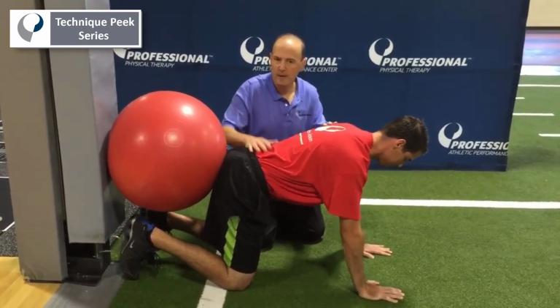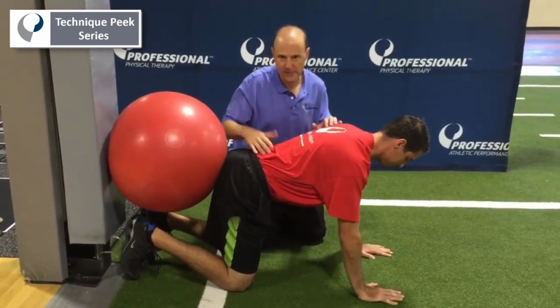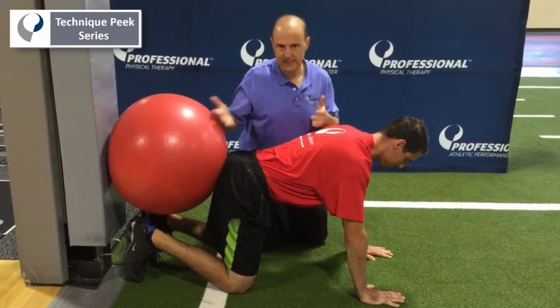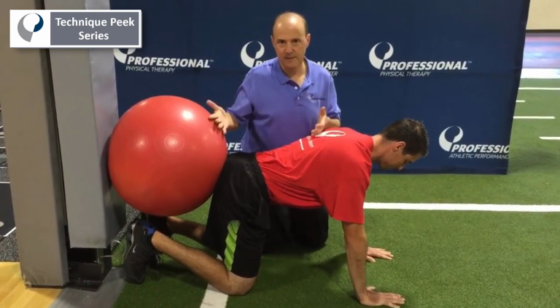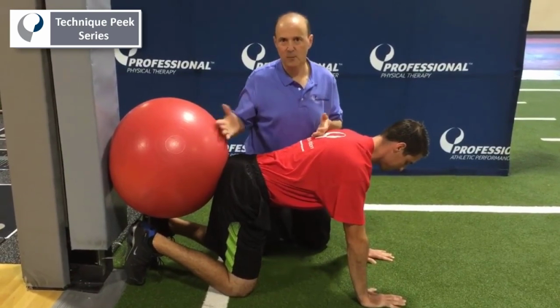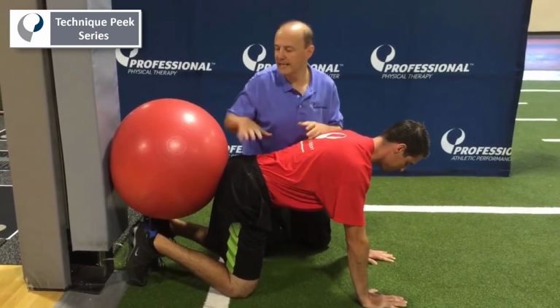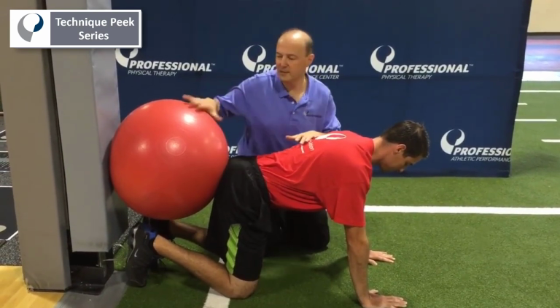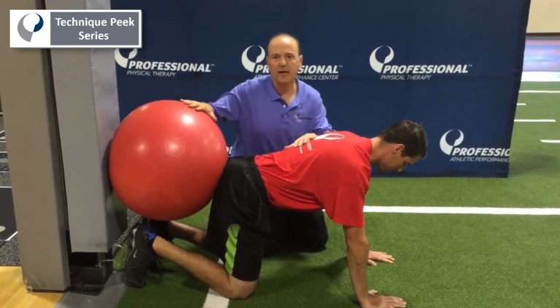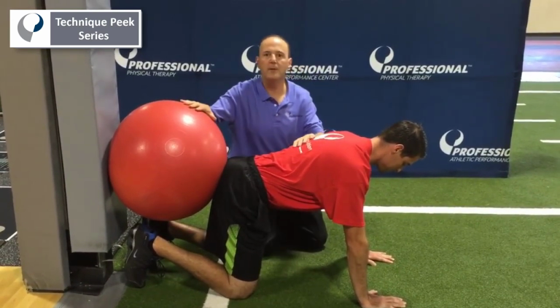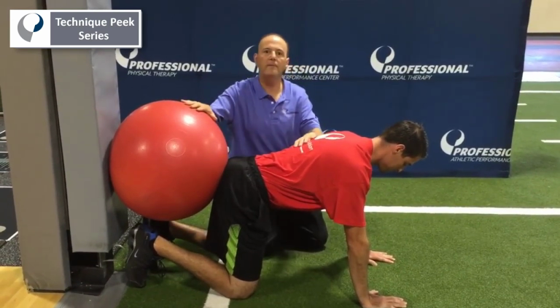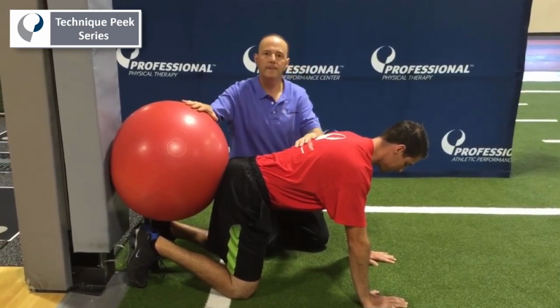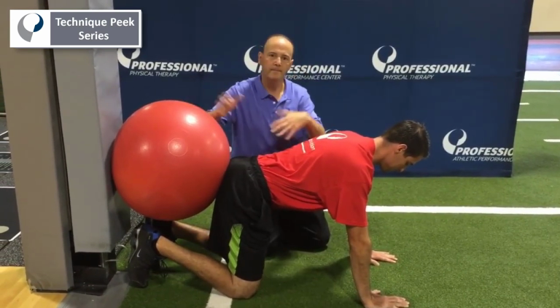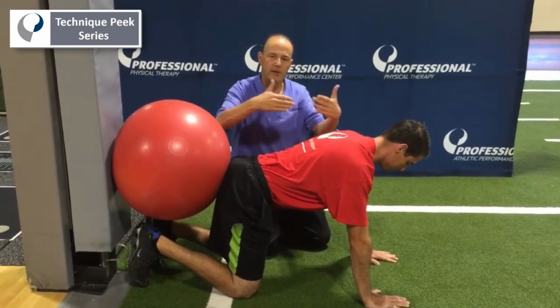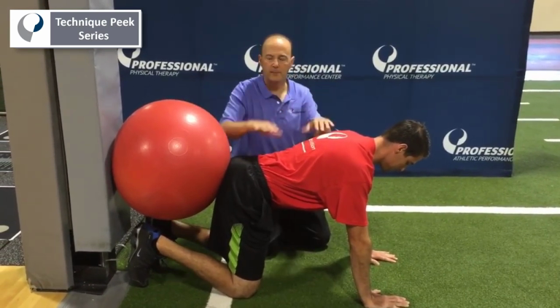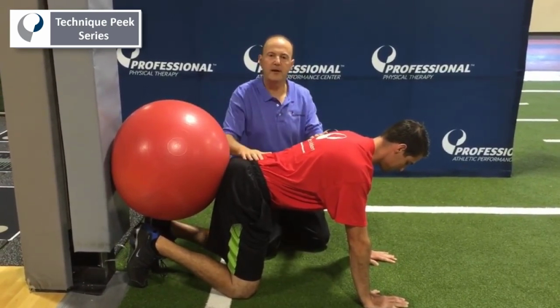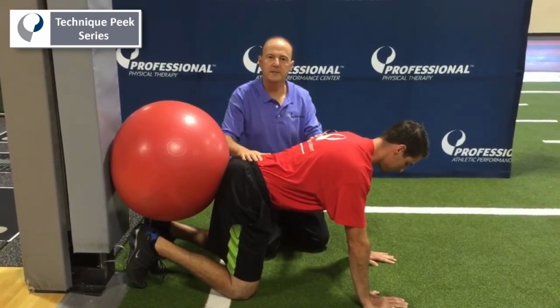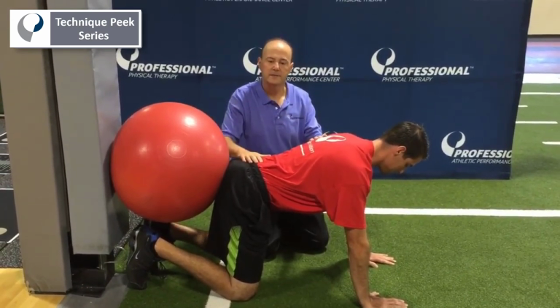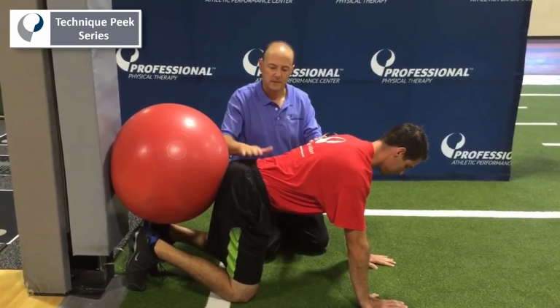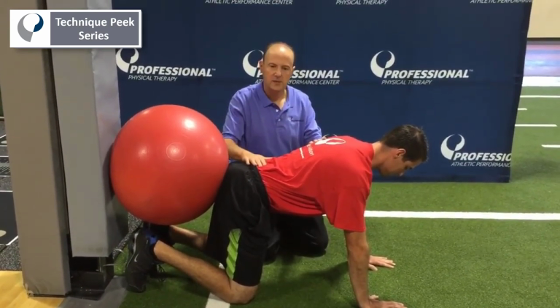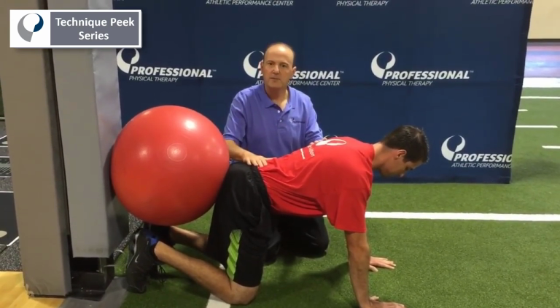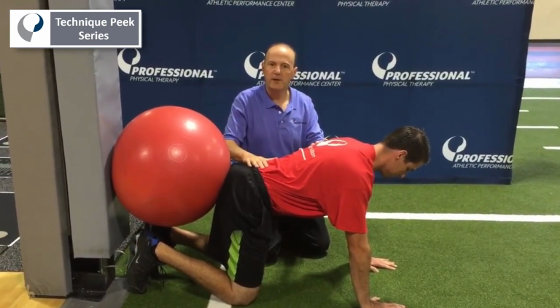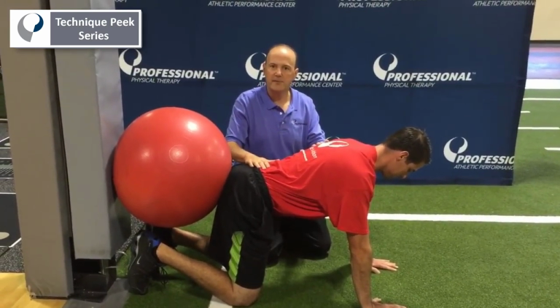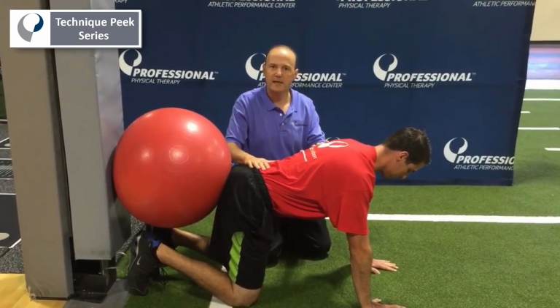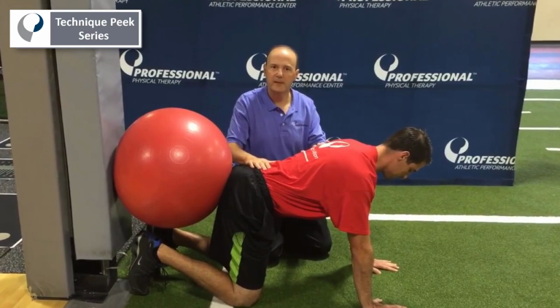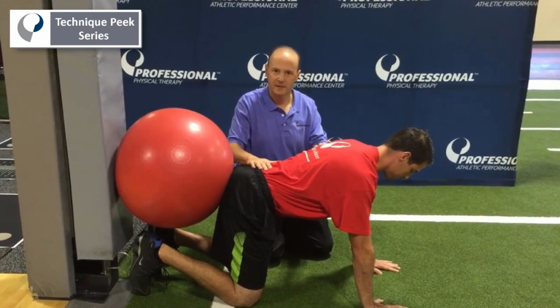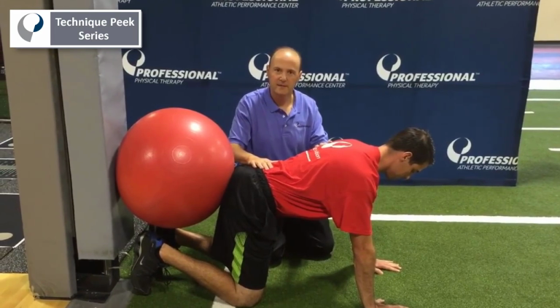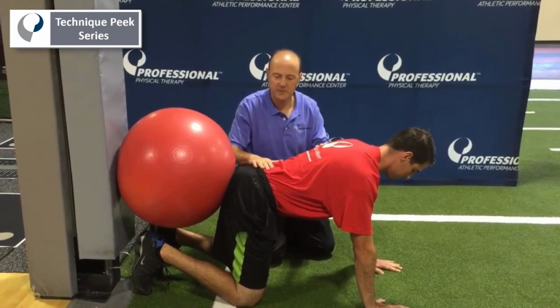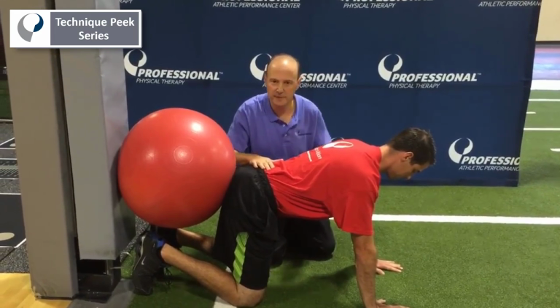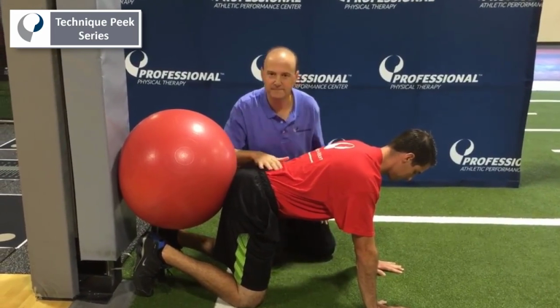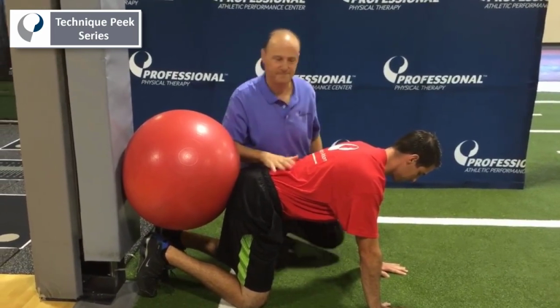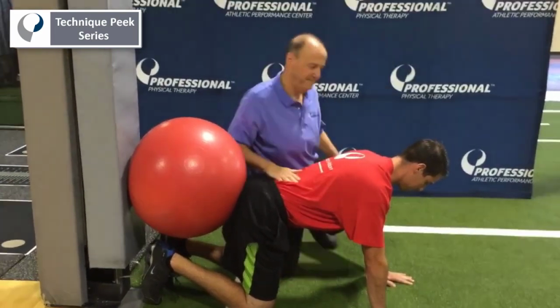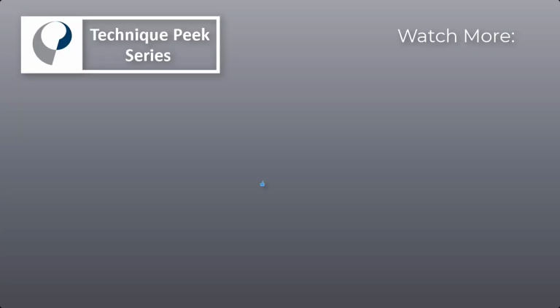So for home exercise, same thing. Once they get to do it without the ball, then you can progress. This is Rob Shapiro from Technique Peak. Thanks for looking.